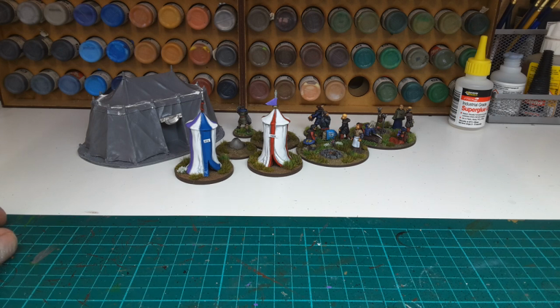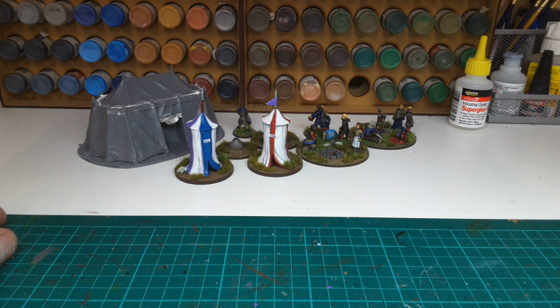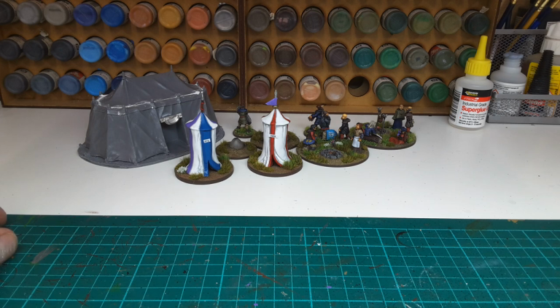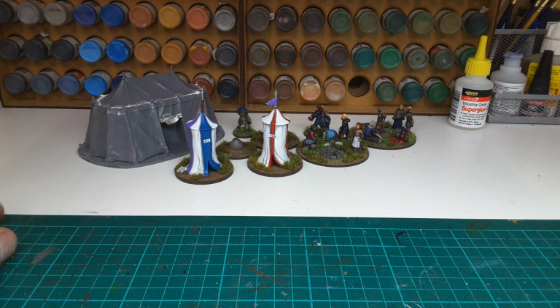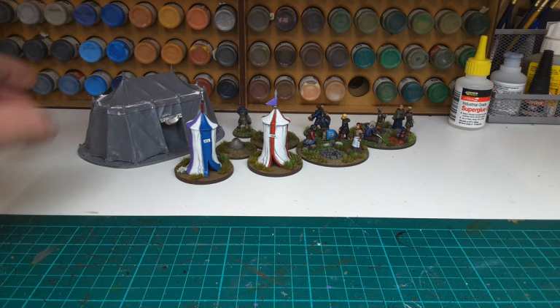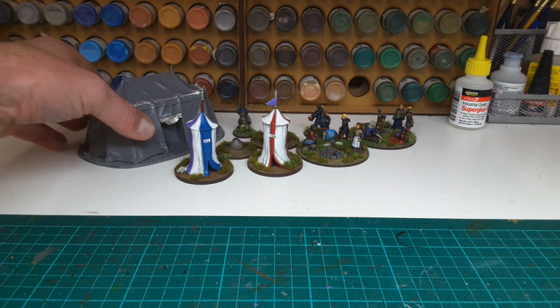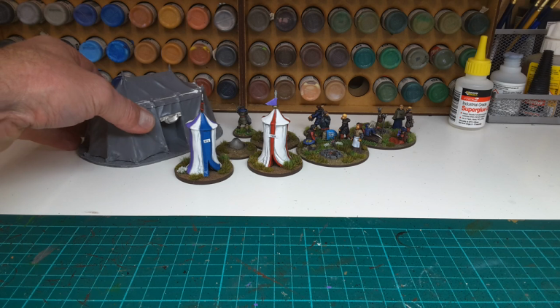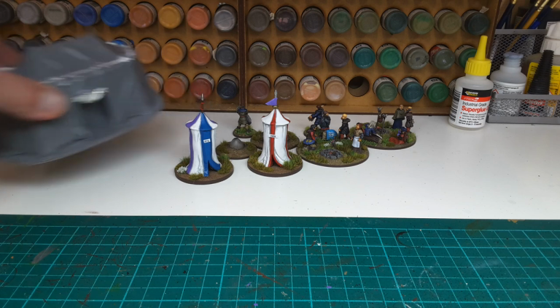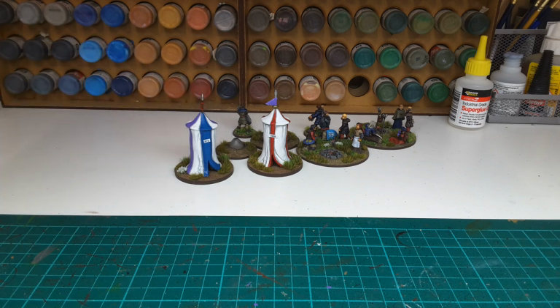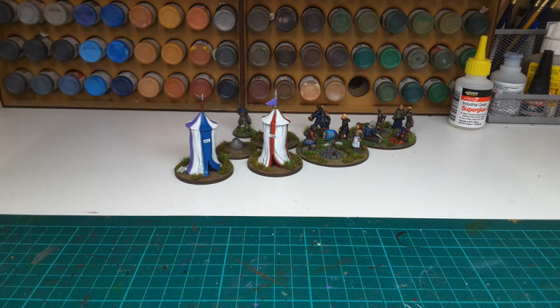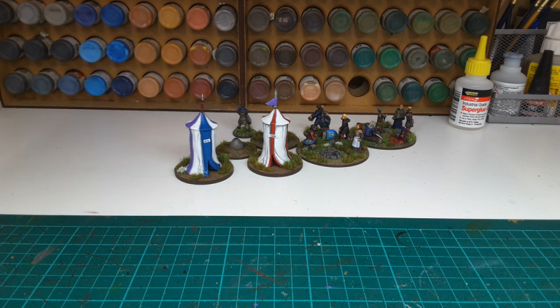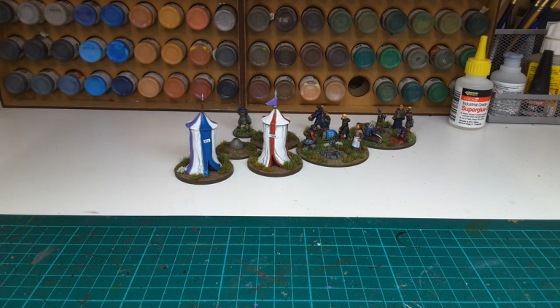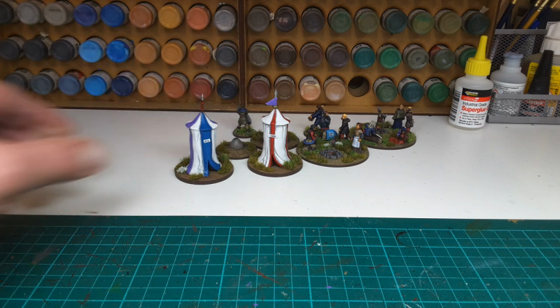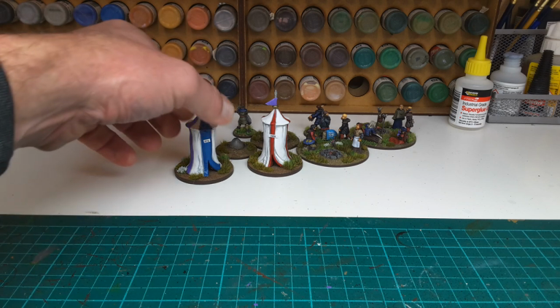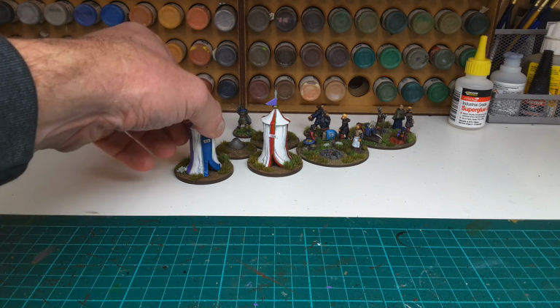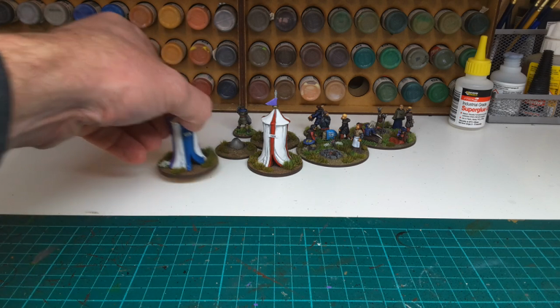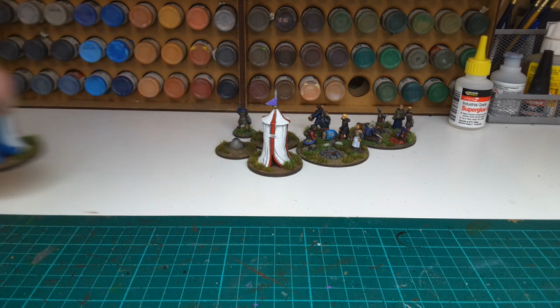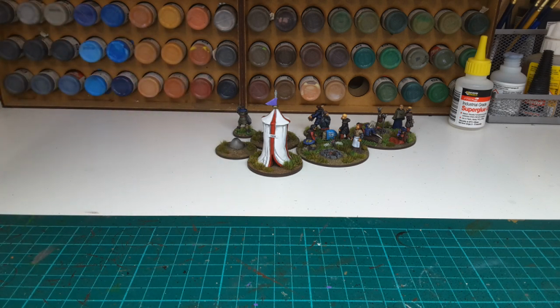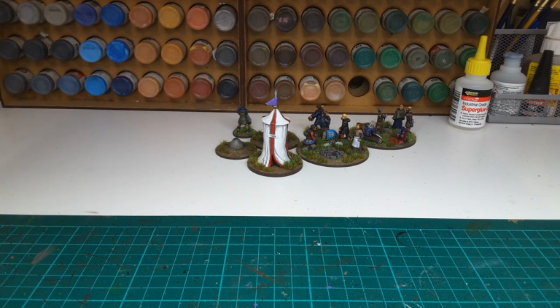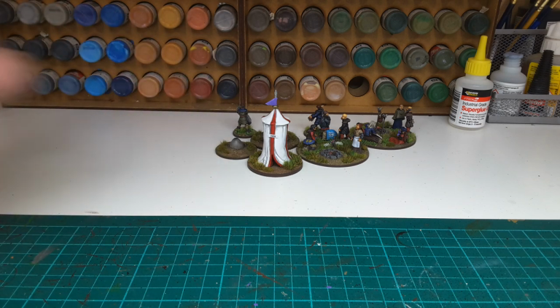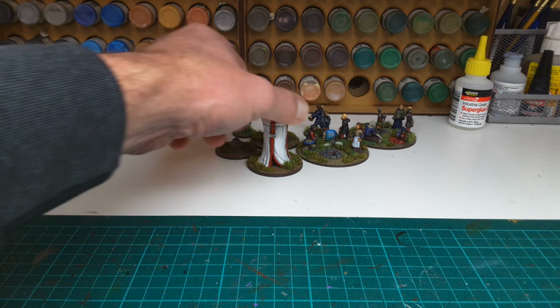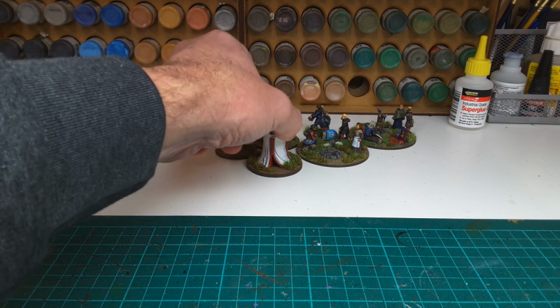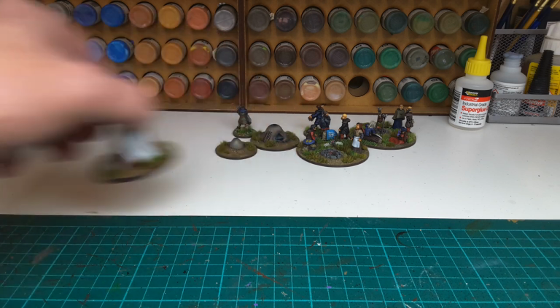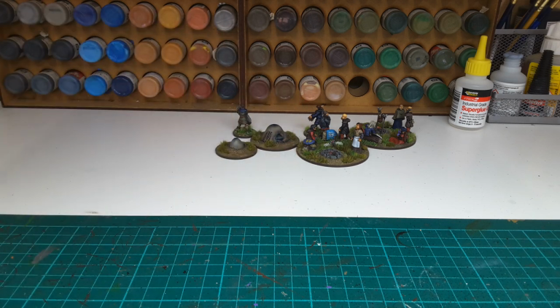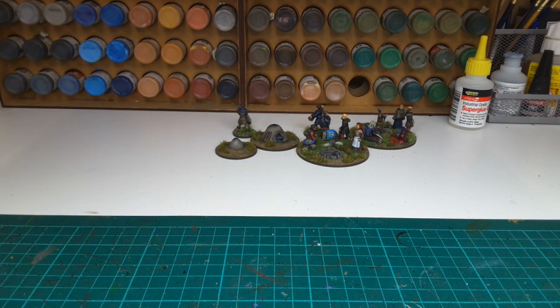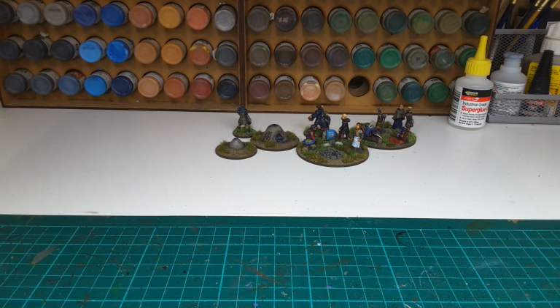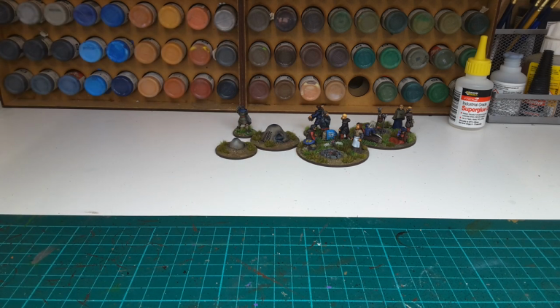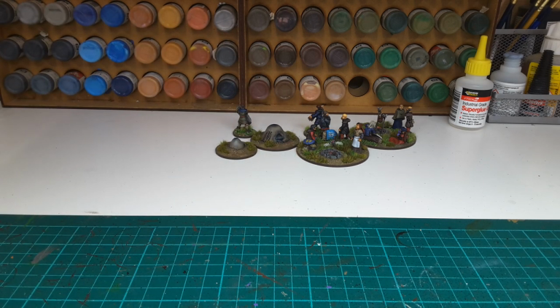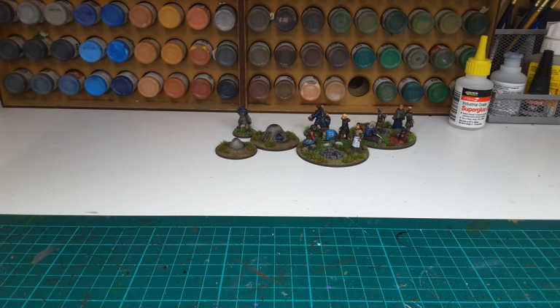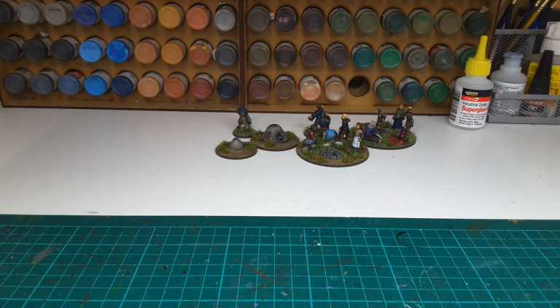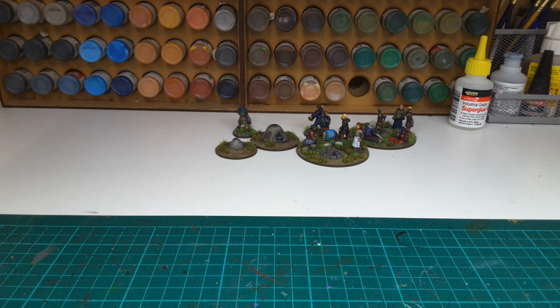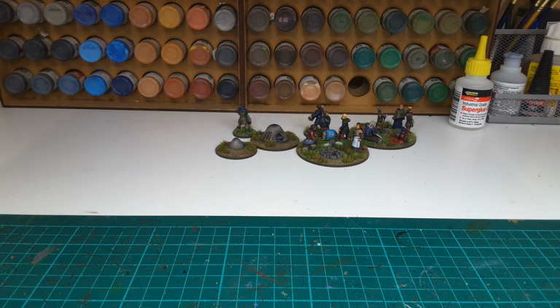That's it for now. Once again thanks to Paul — I'll leave a link to his channel because he's an extremely good painter and a very nice guy. Thanks for watching.